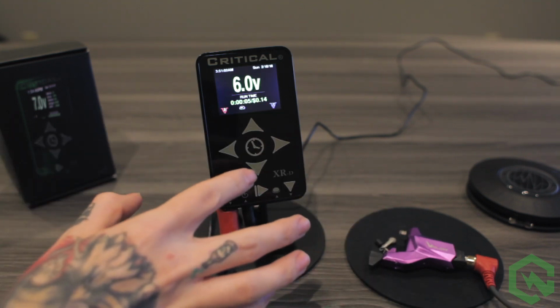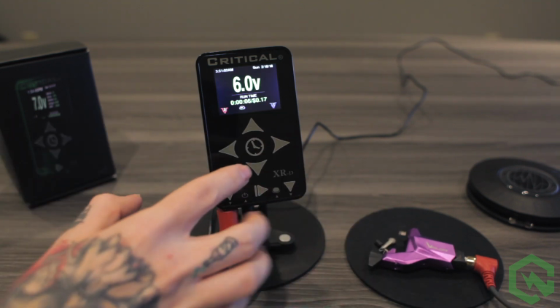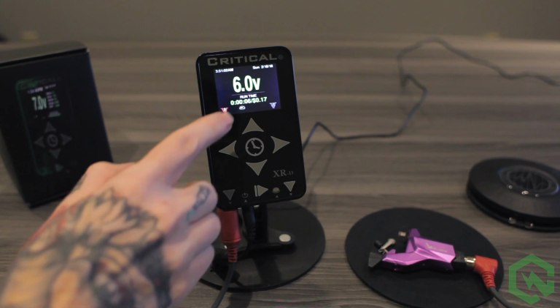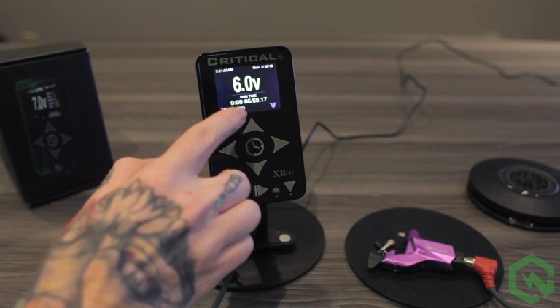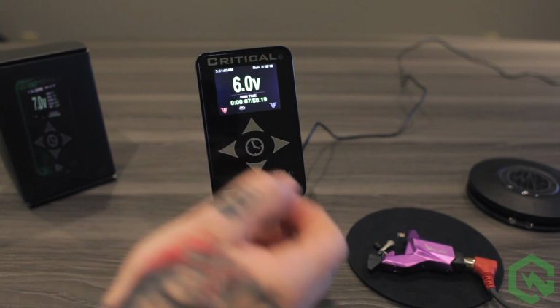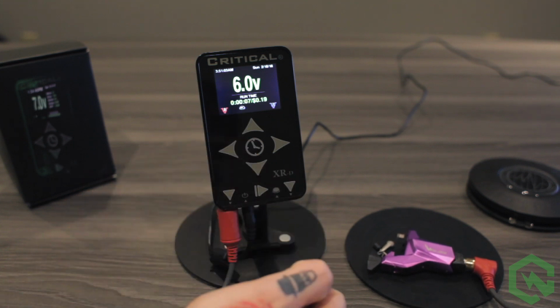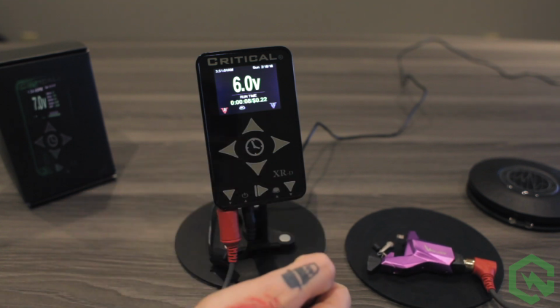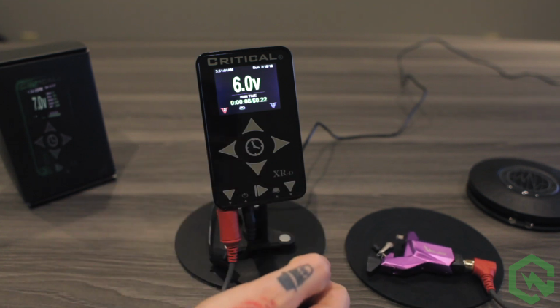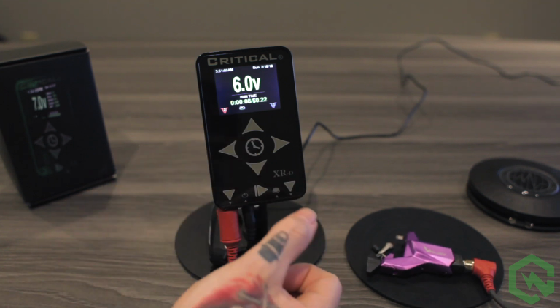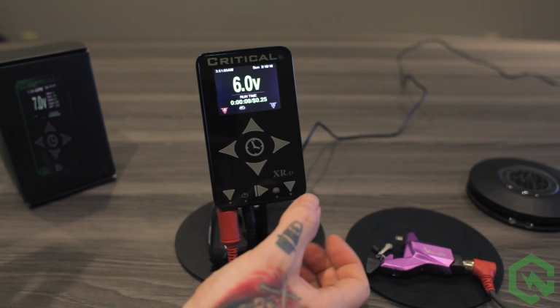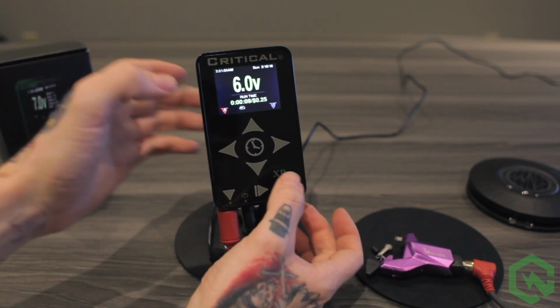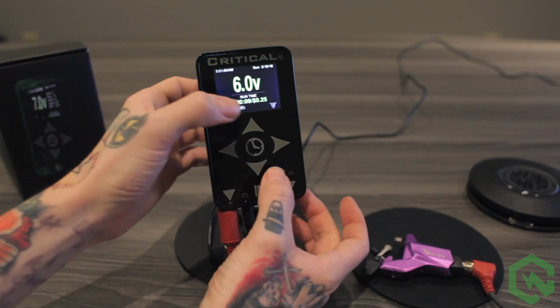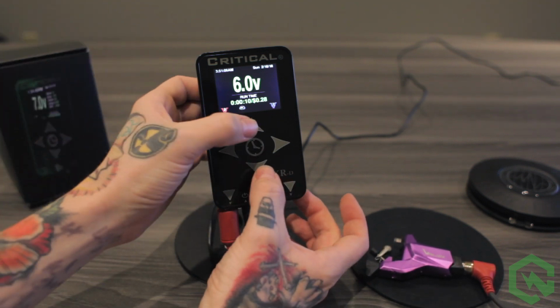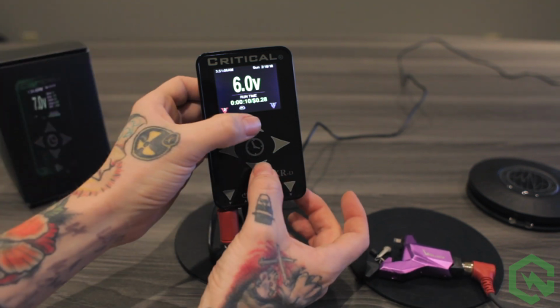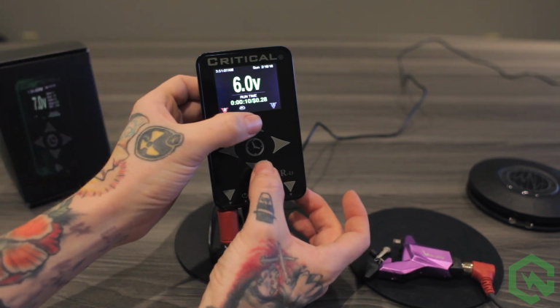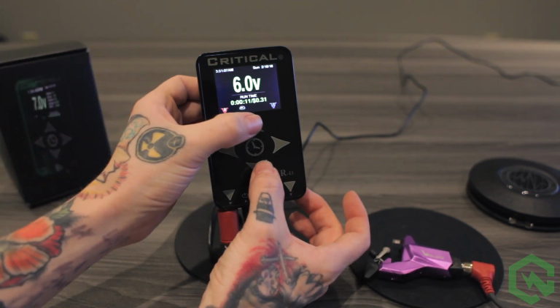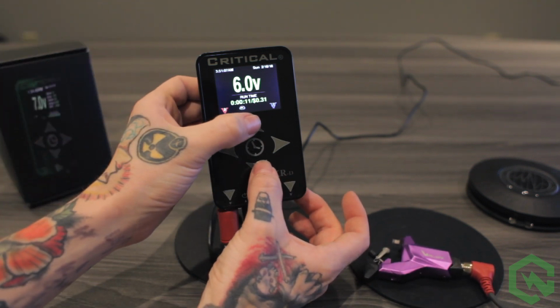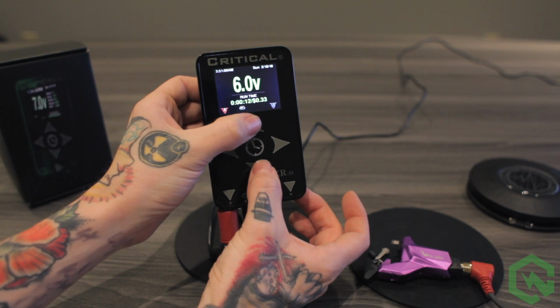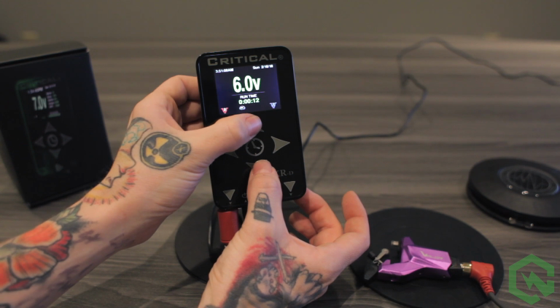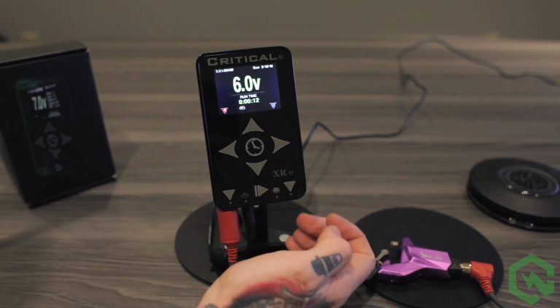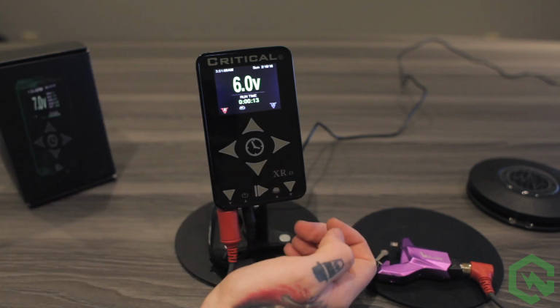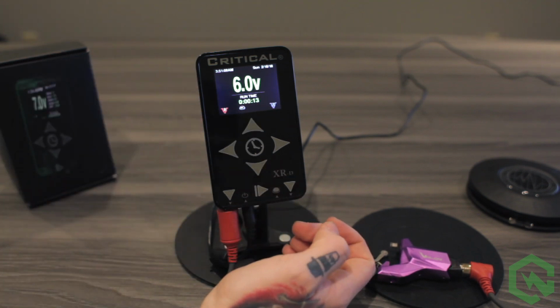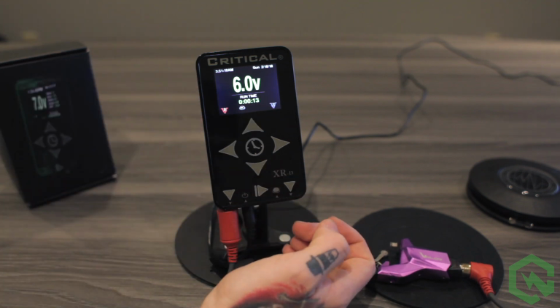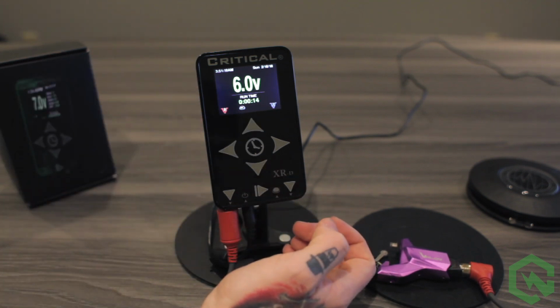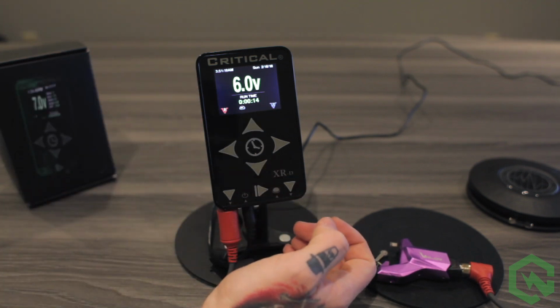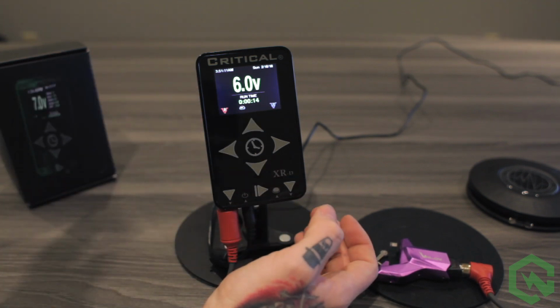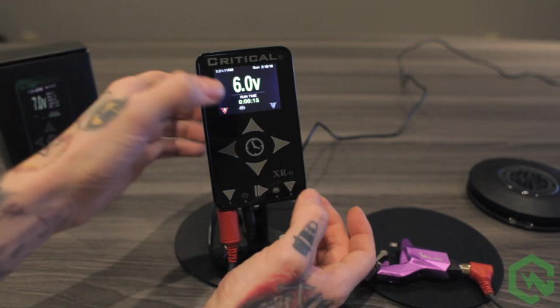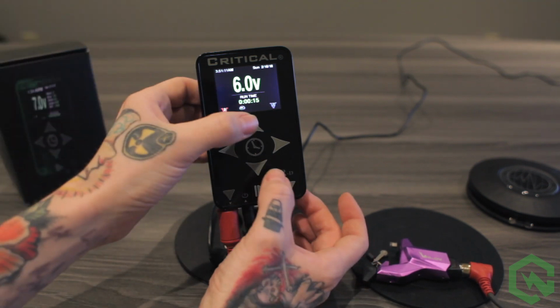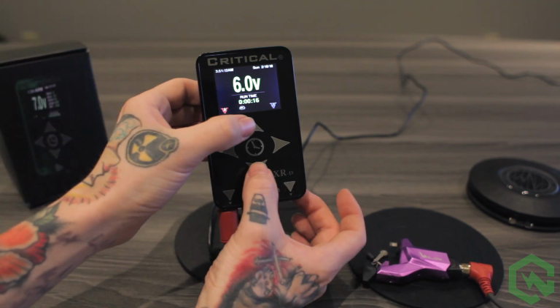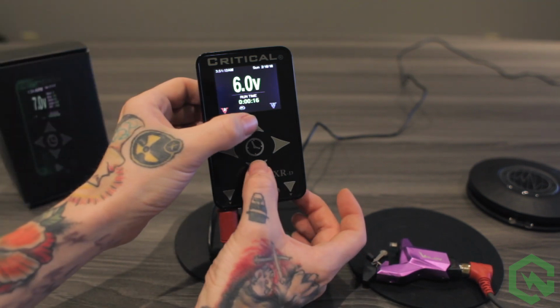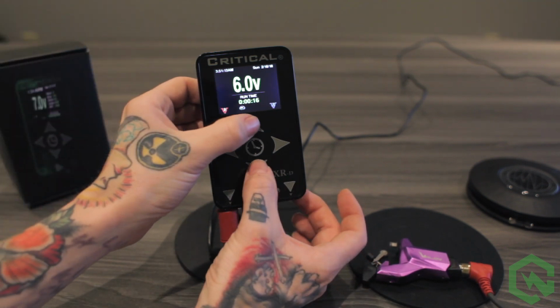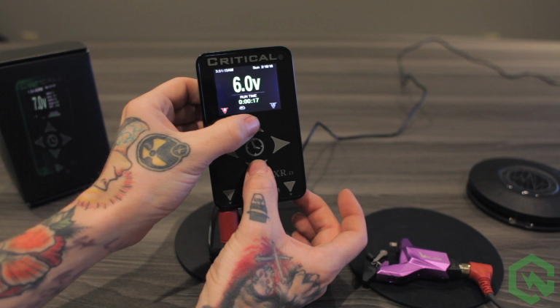By default, the money meter is always displayed on the screen. To hide this money meter, press and hold the up and down arrow. To bring it back, press and hold the up and down arrow again.